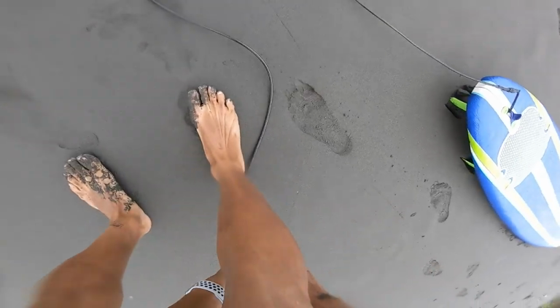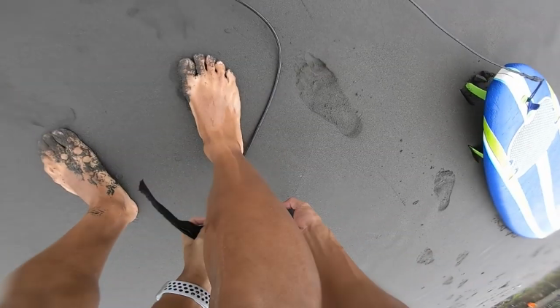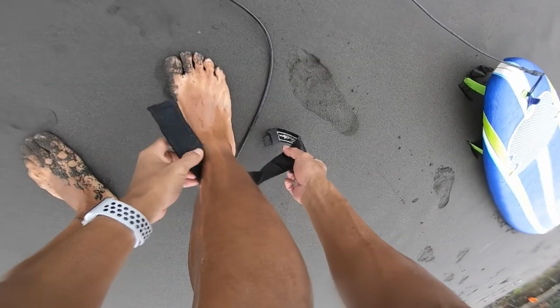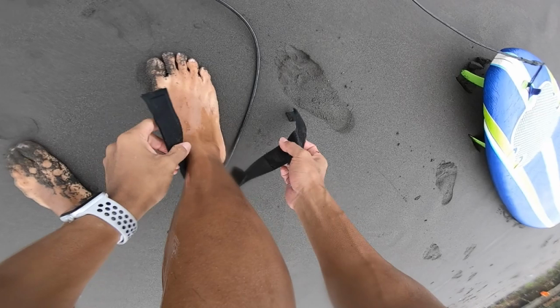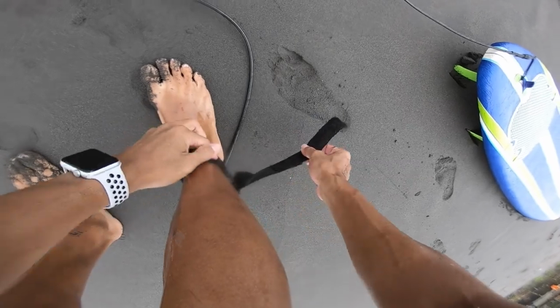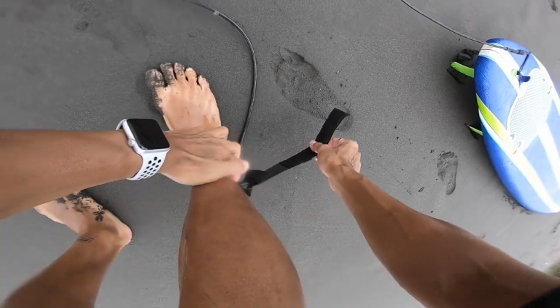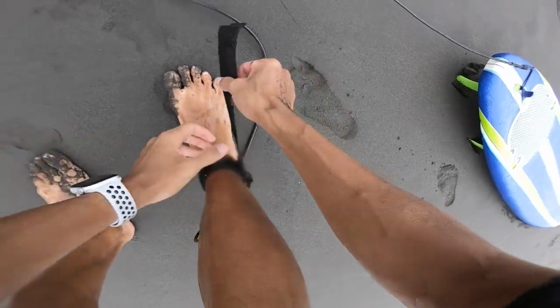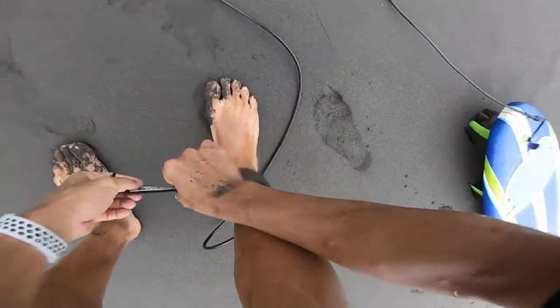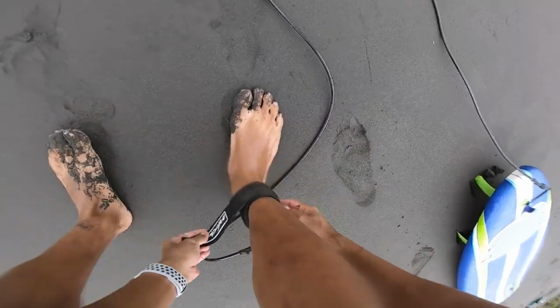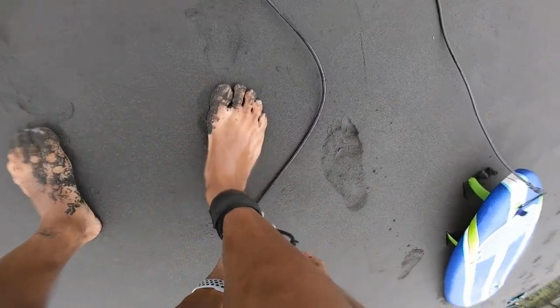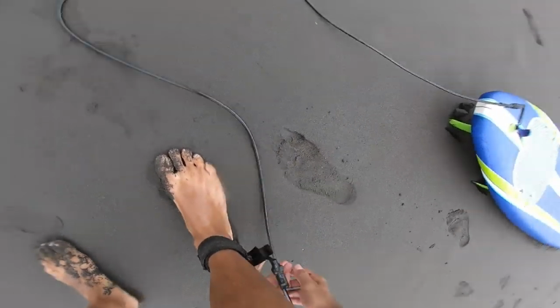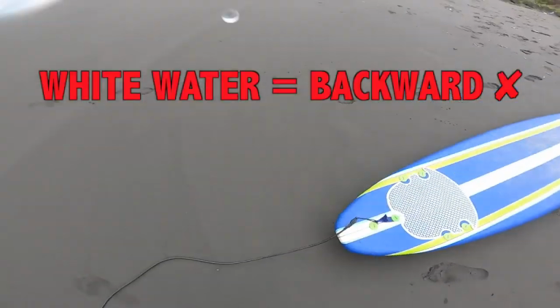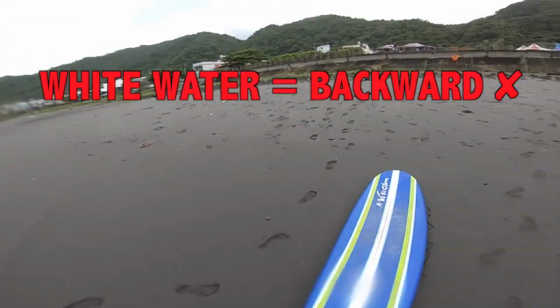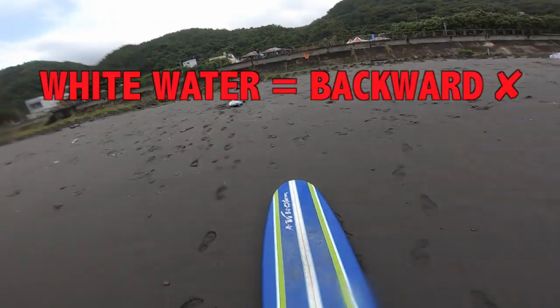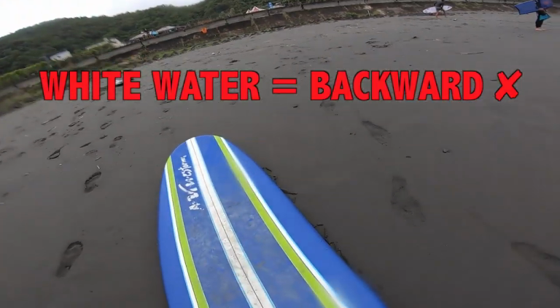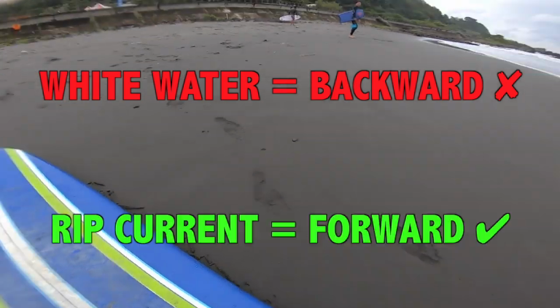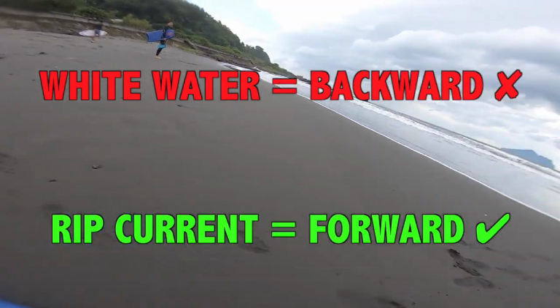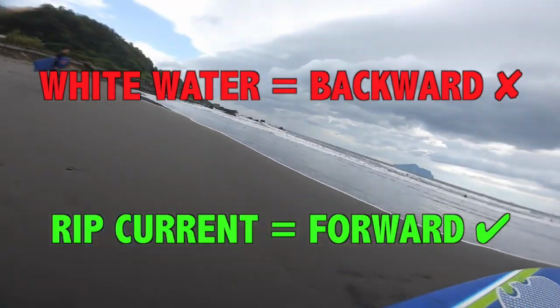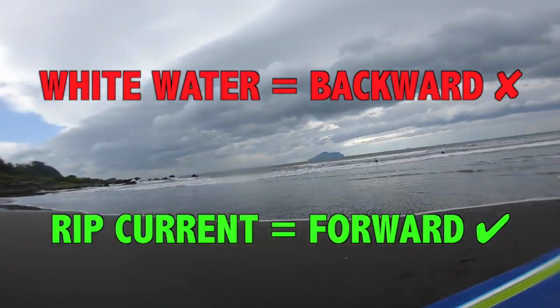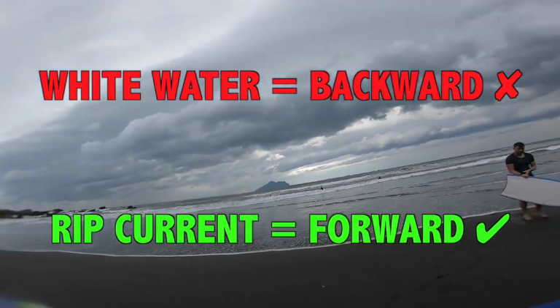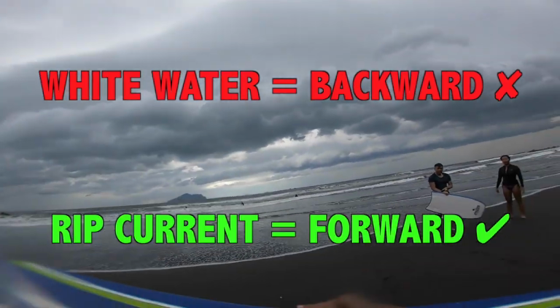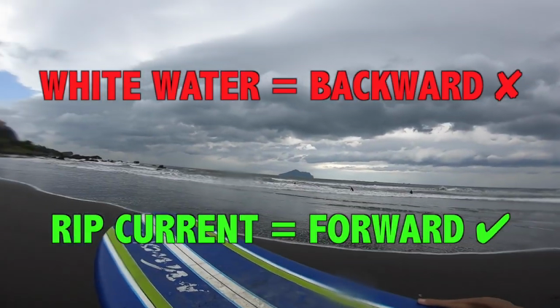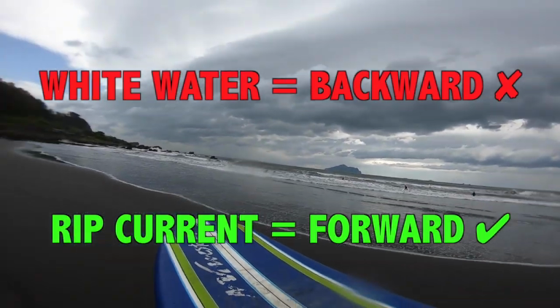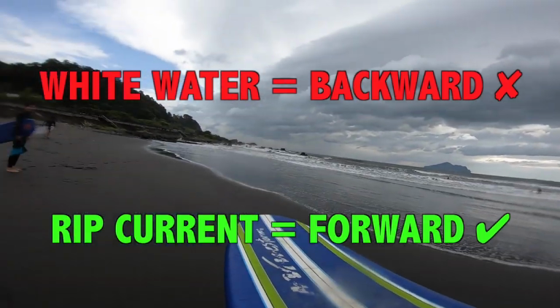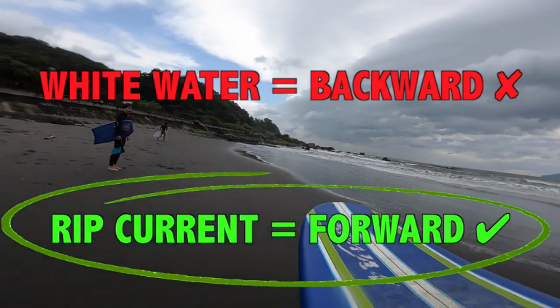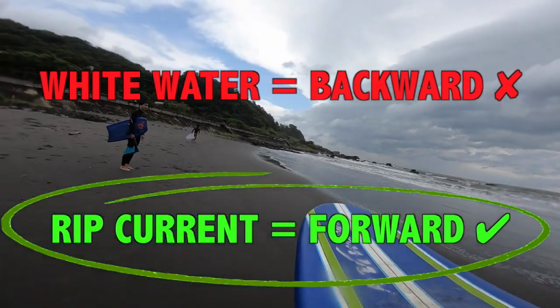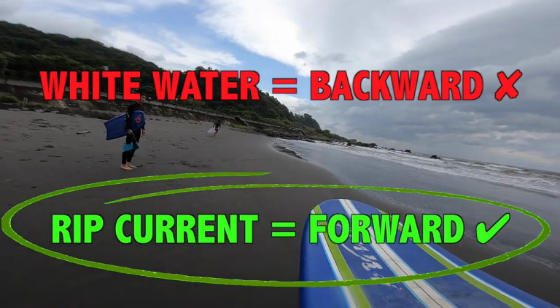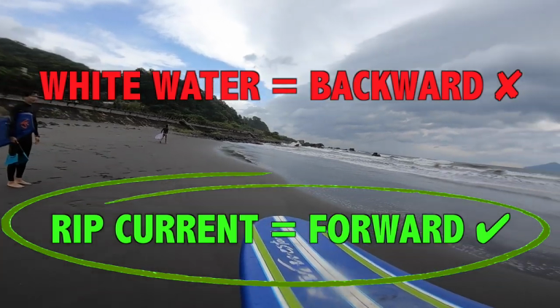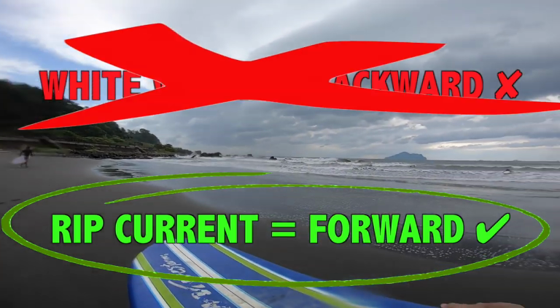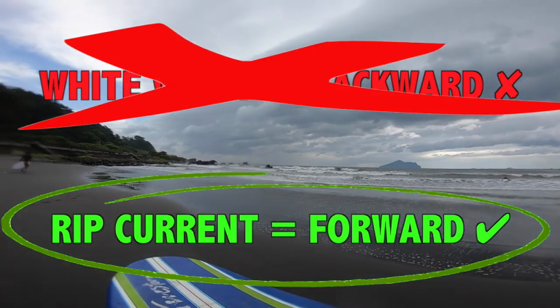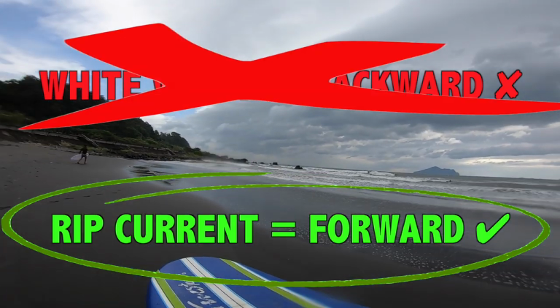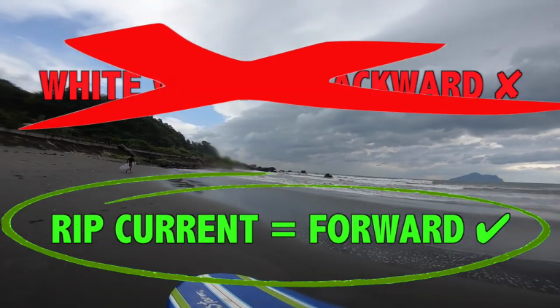Before we roll the clip, I would like to explain some of the basic ideas. First, whitewater equals backwards, and rip current equals forward. My strategy is simple: find the rip current to take me out and avoid as much whitewater as possible.